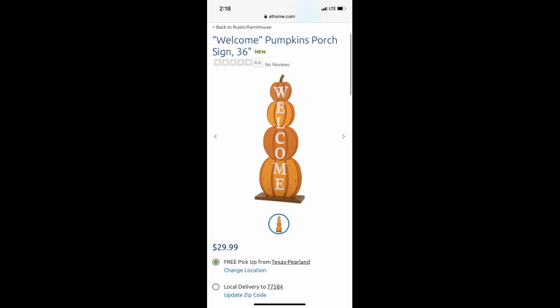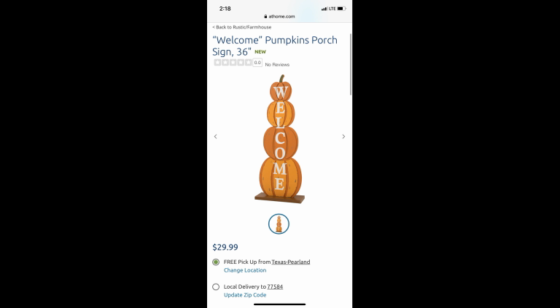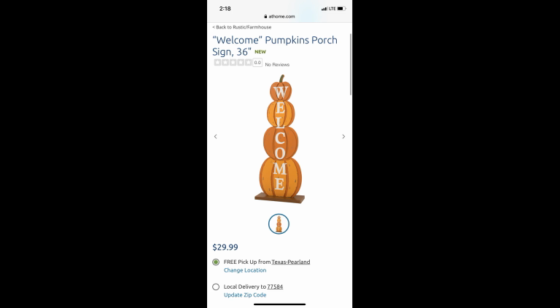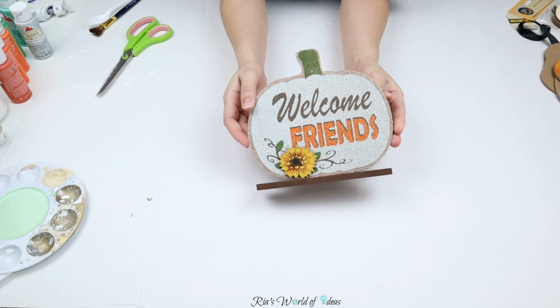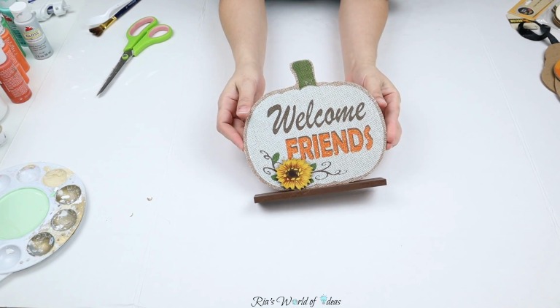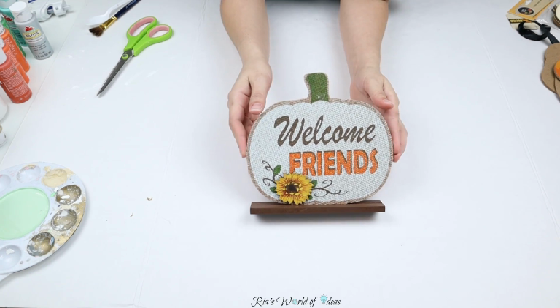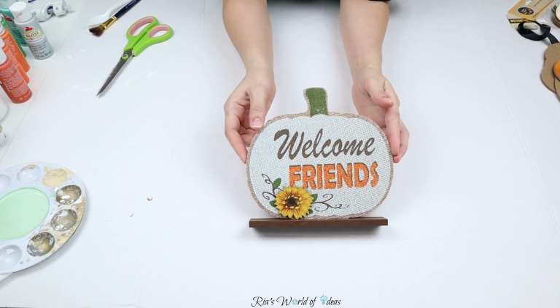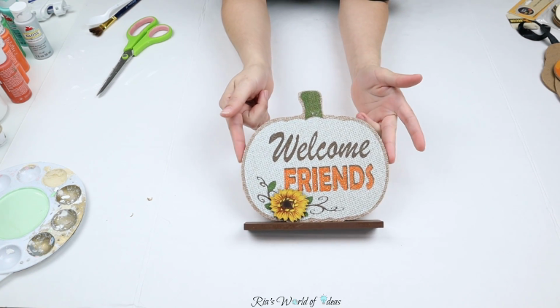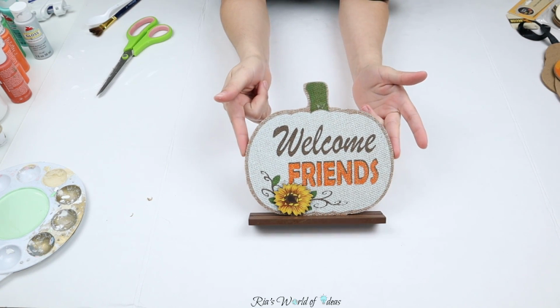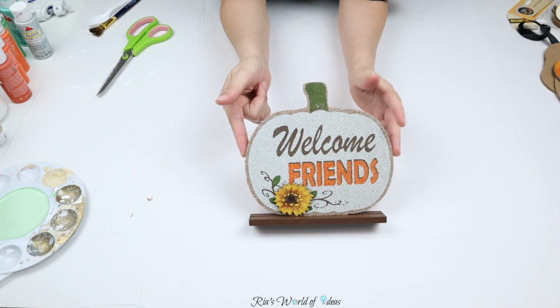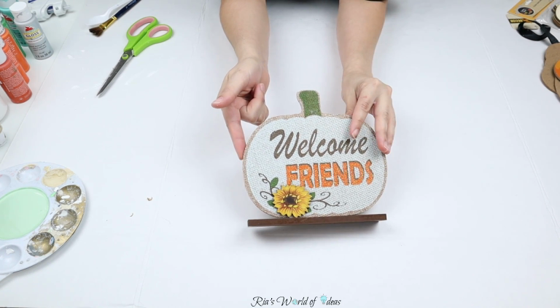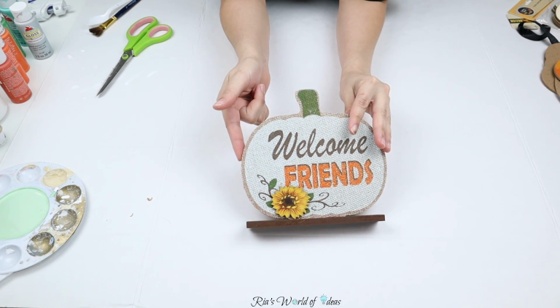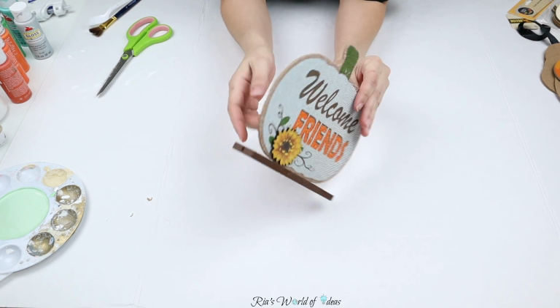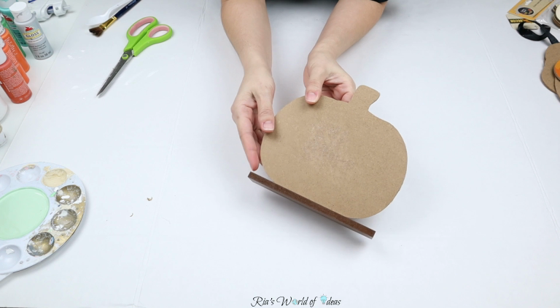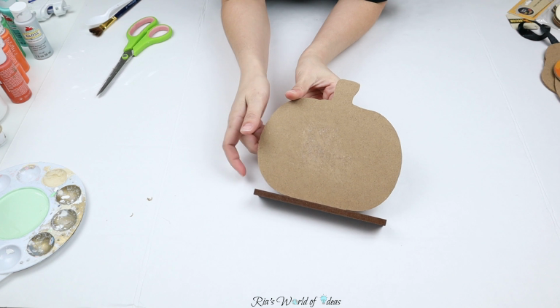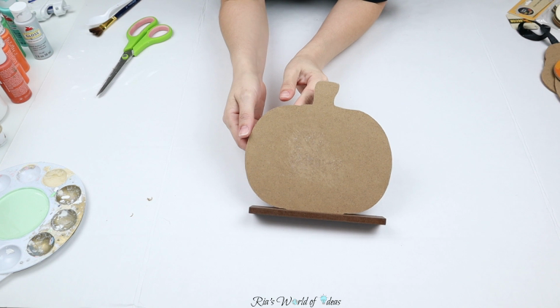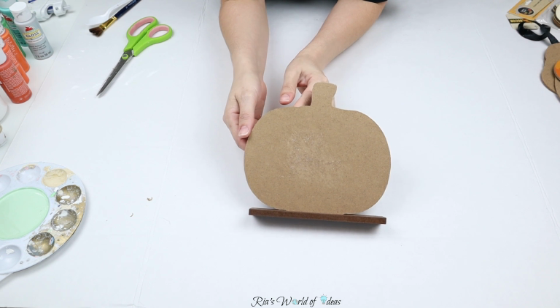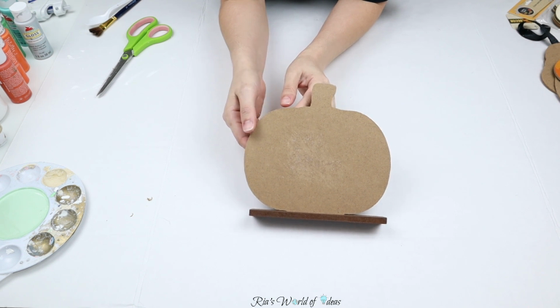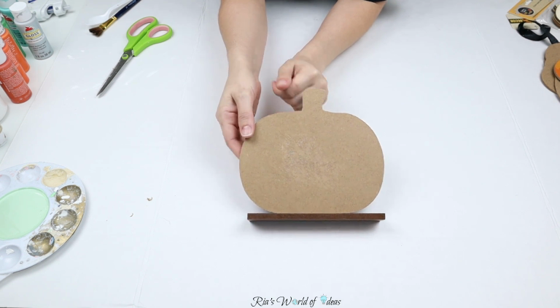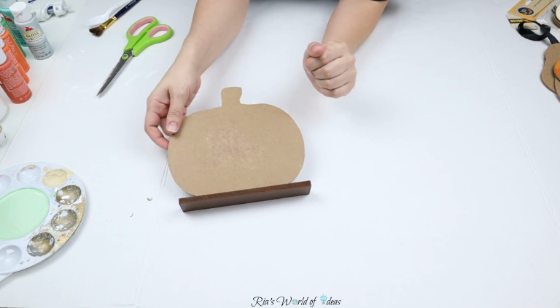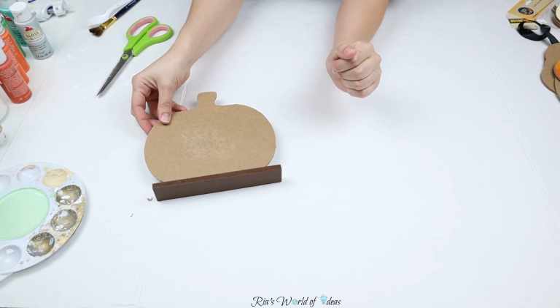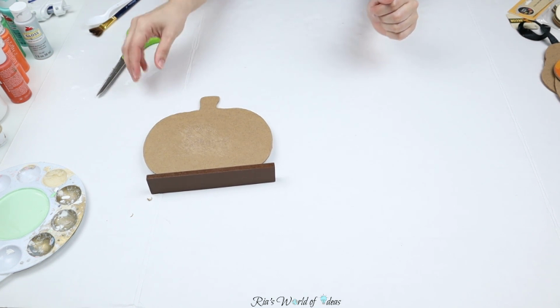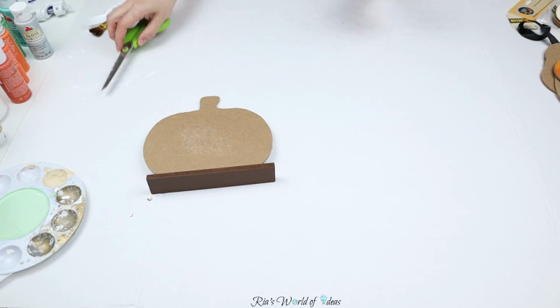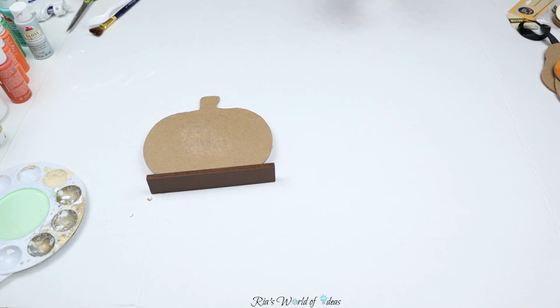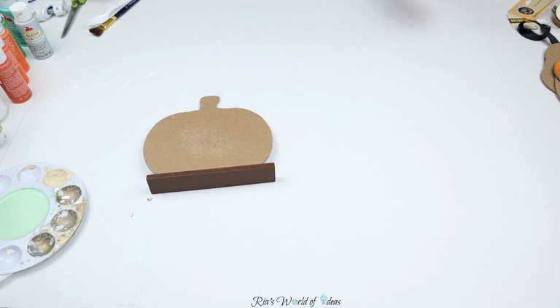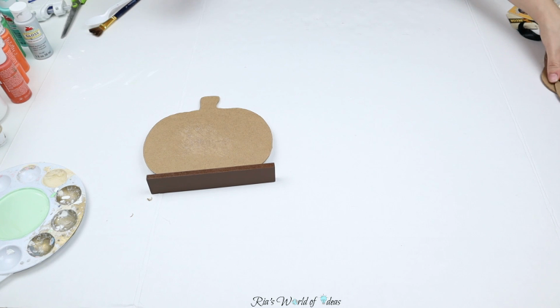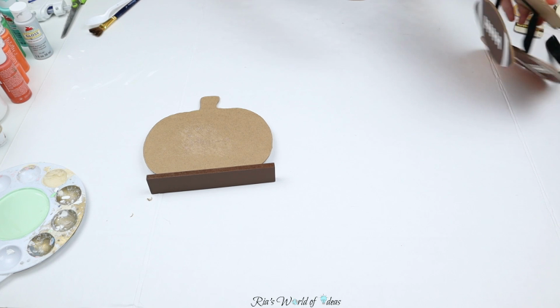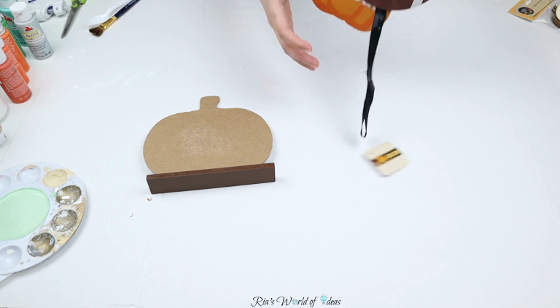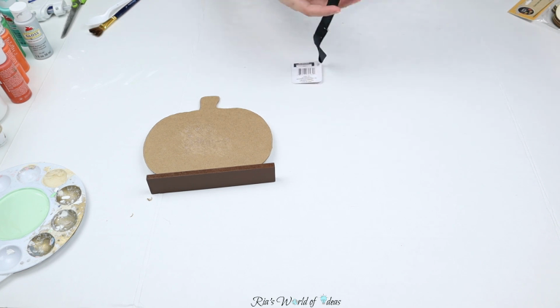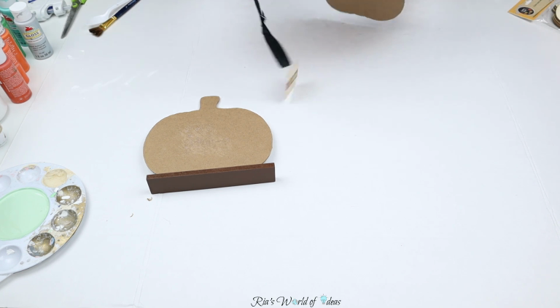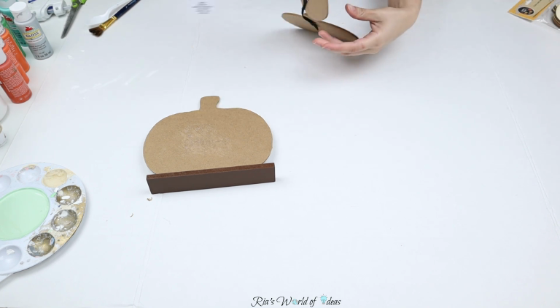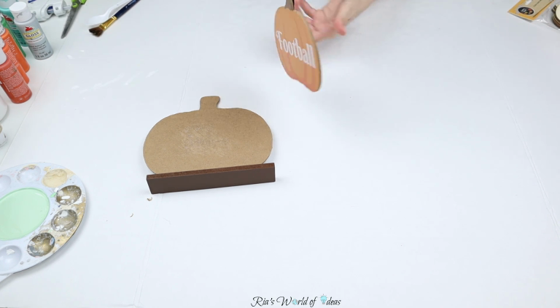The first thing I'm going to use to recreate this item is this Welcome Friends pumpkin sign from Dollar Tree. It's basically going to be the base for this decor piece and also the largest pumpkin. For the medium-sized pumpkin, I'm going to use this little hanging sign.